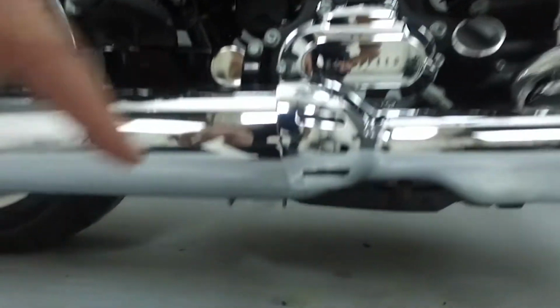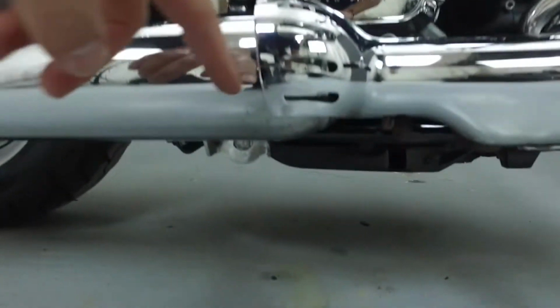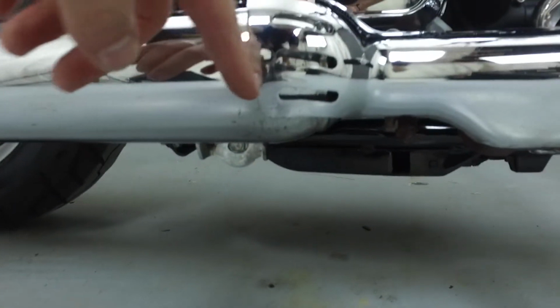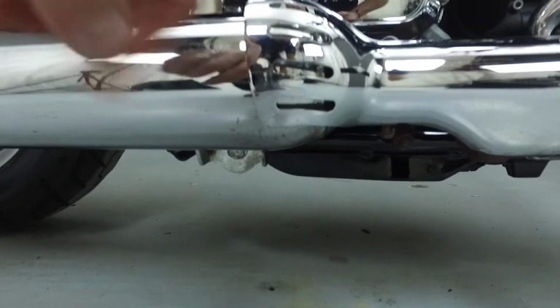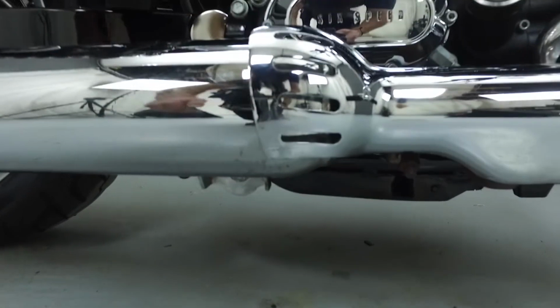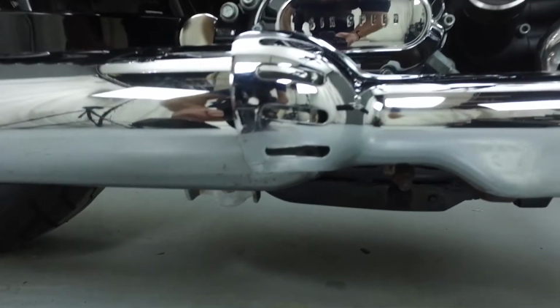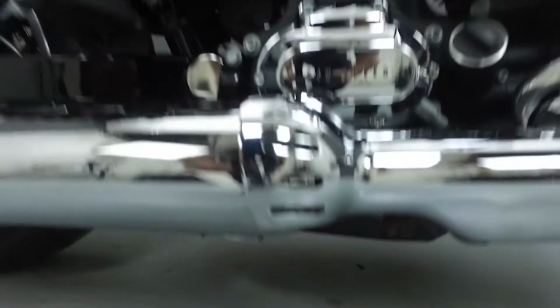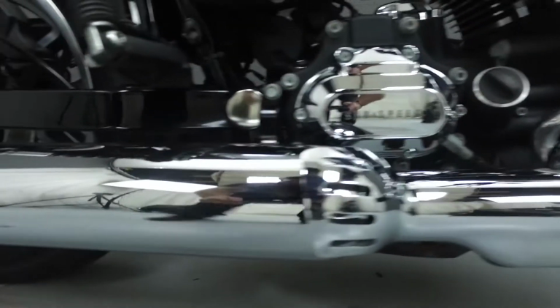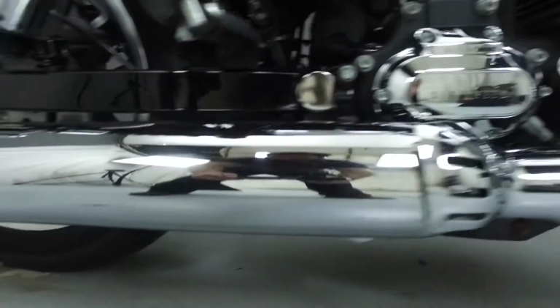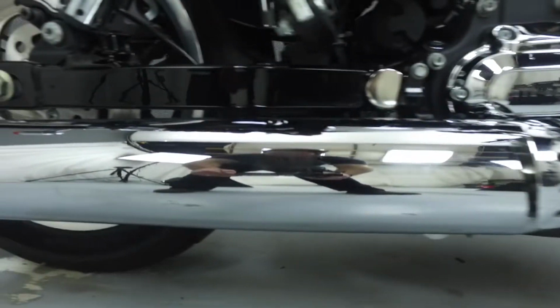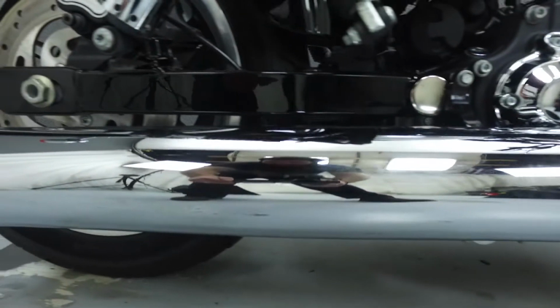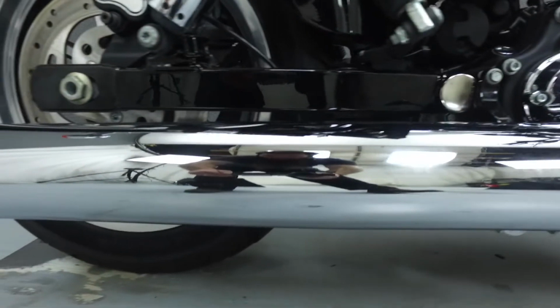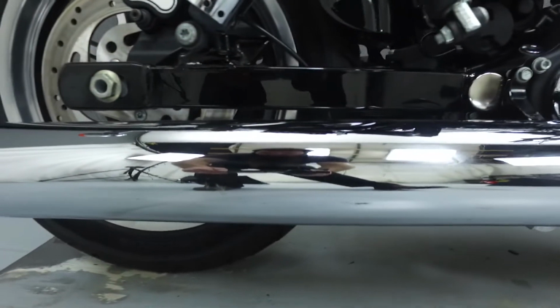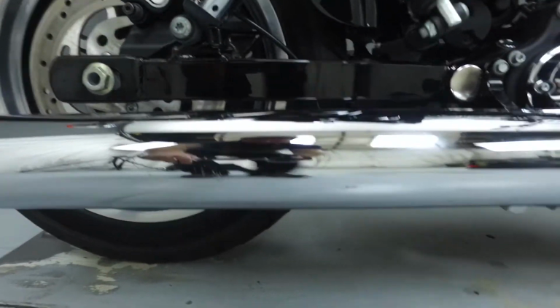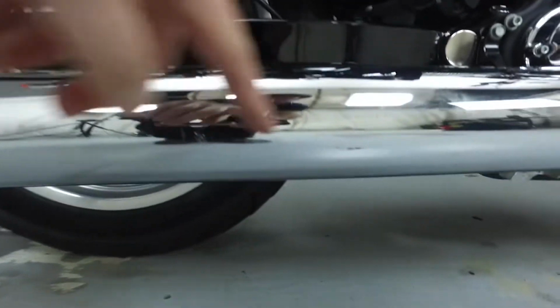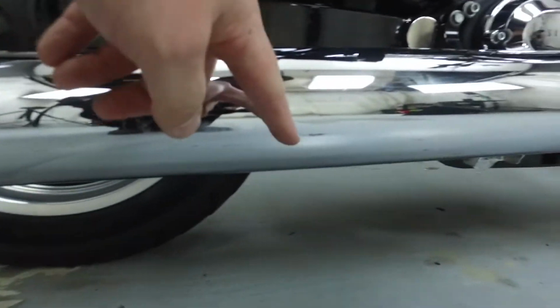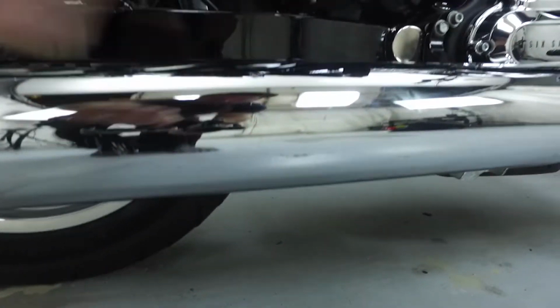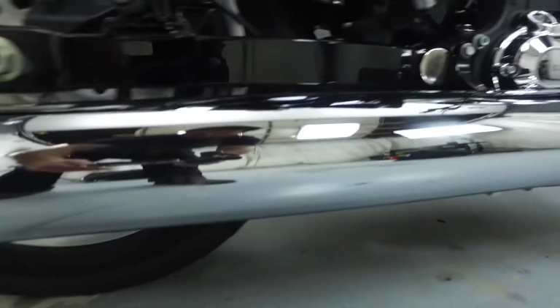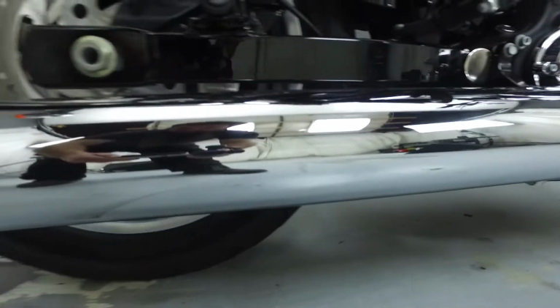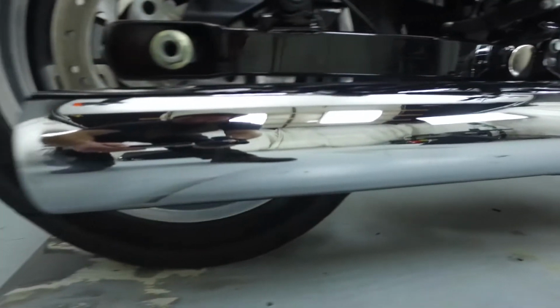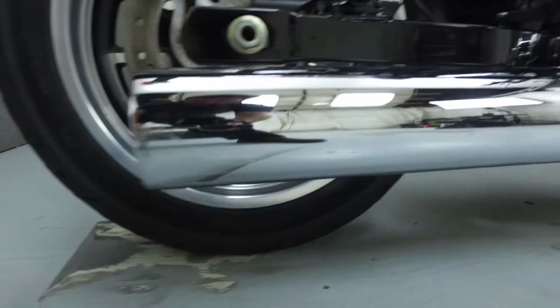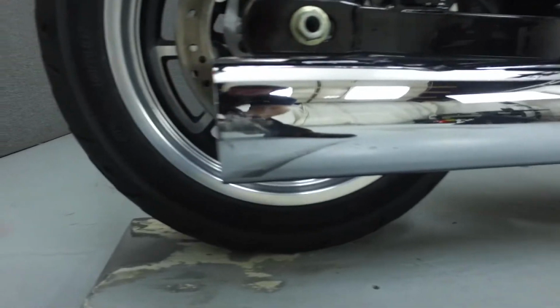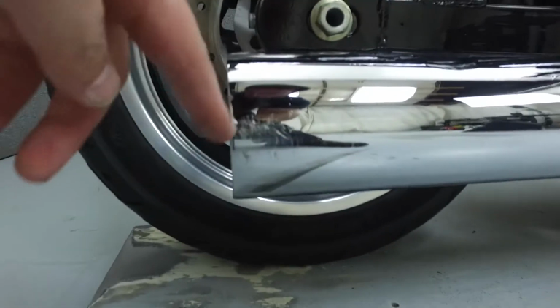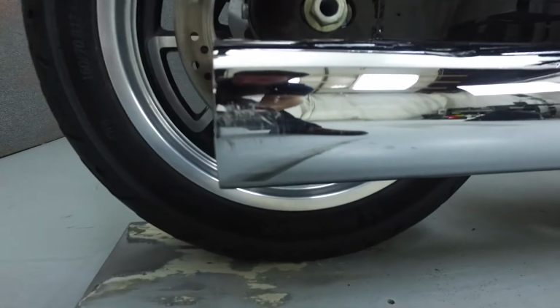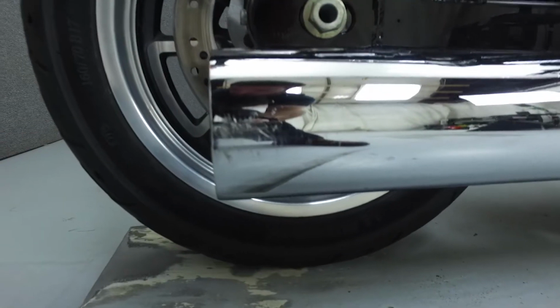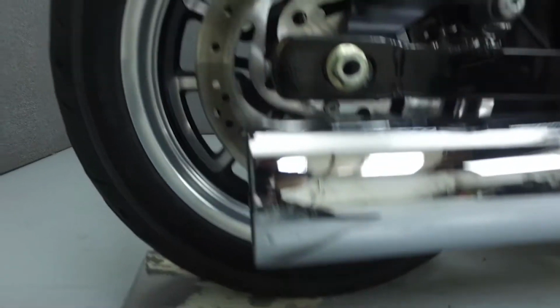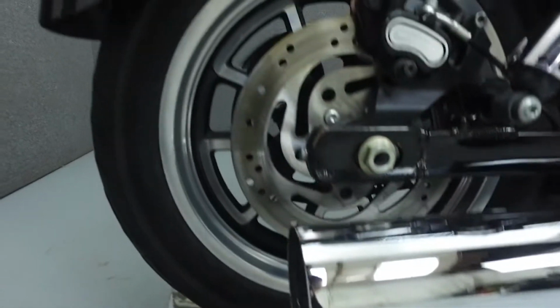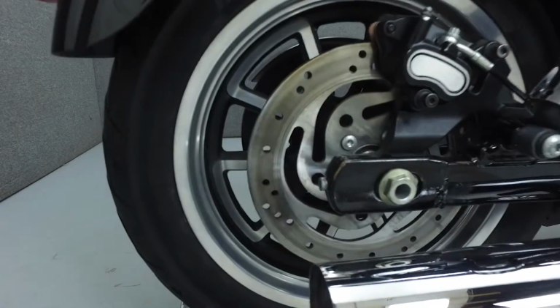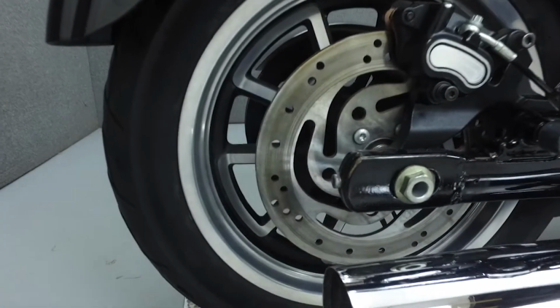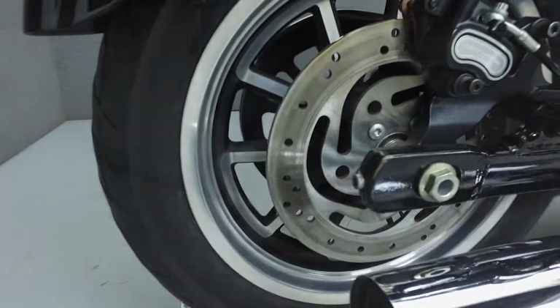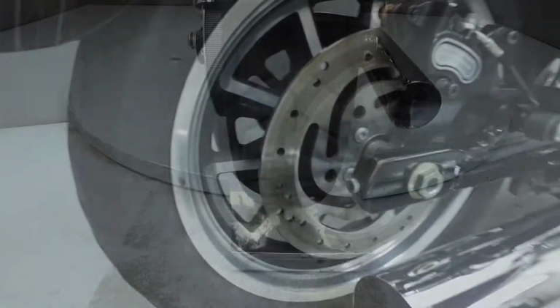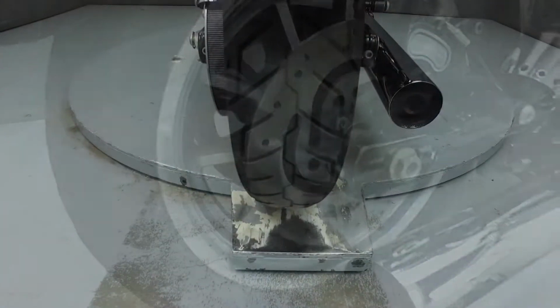This bike has been fully serviced and detailed and comes with a 90-day nationwide warranty. We've also purchased a CycleChex vehicle history report. You can view this report by clicking on the link on the right side of the screen.